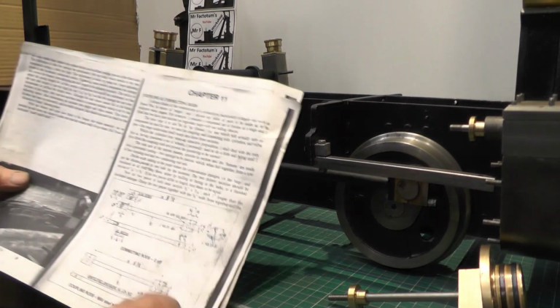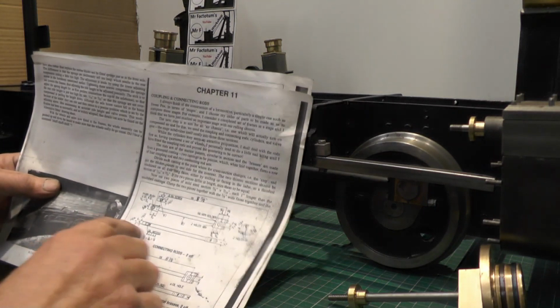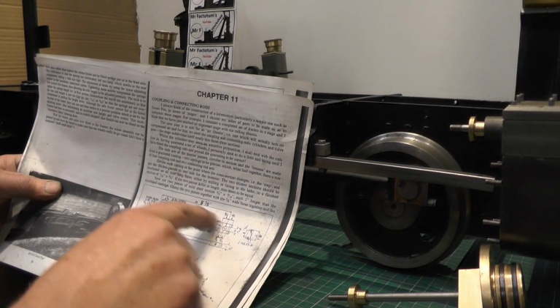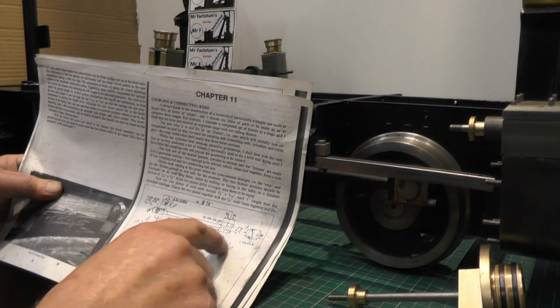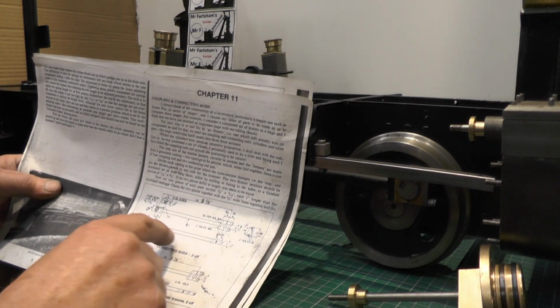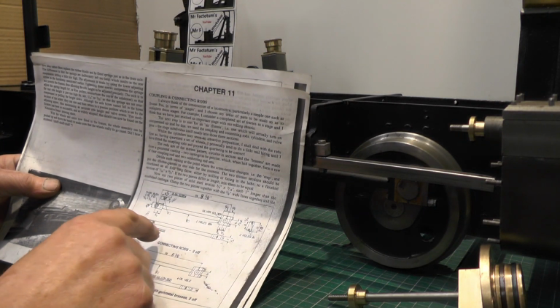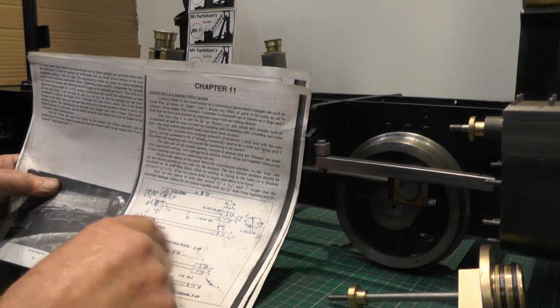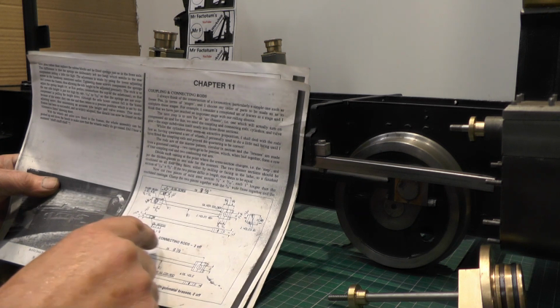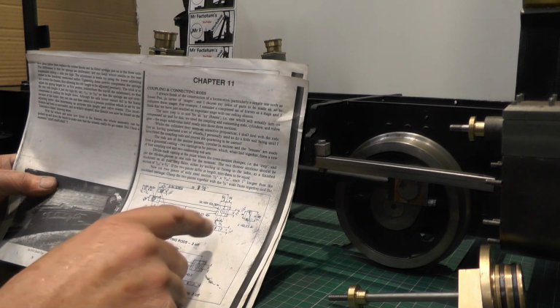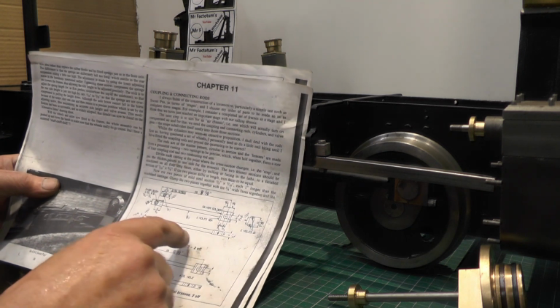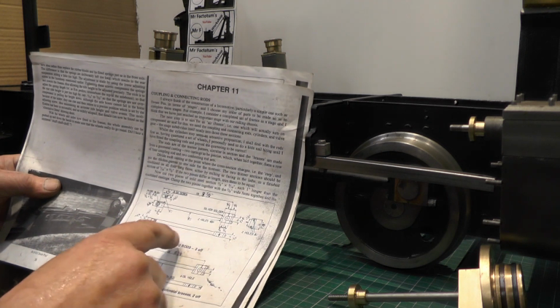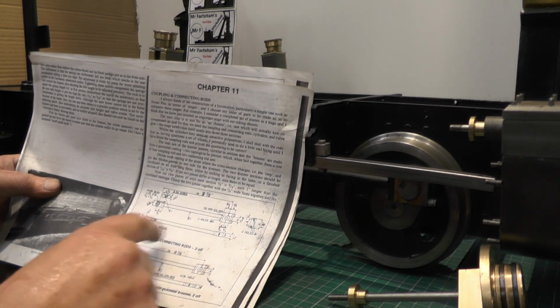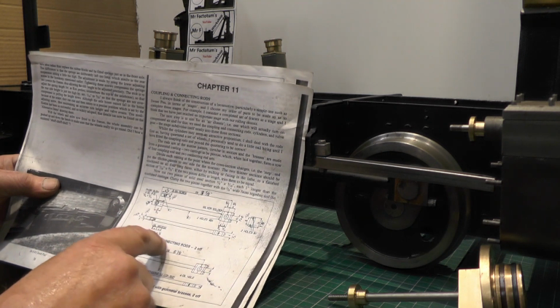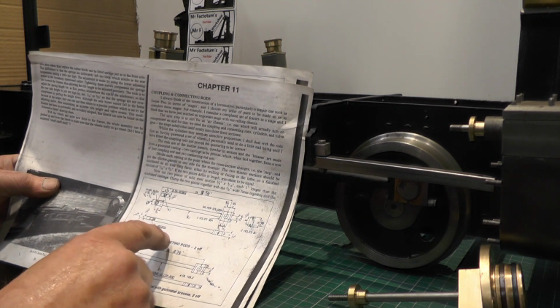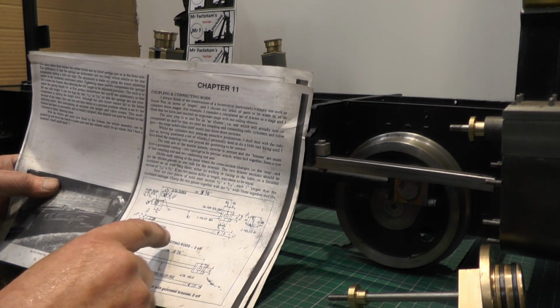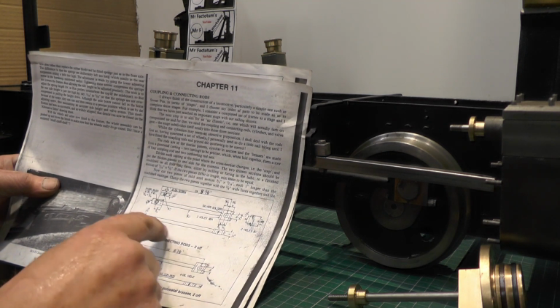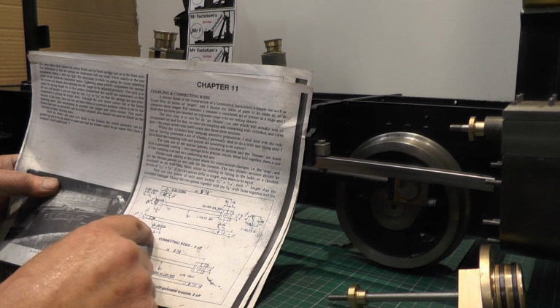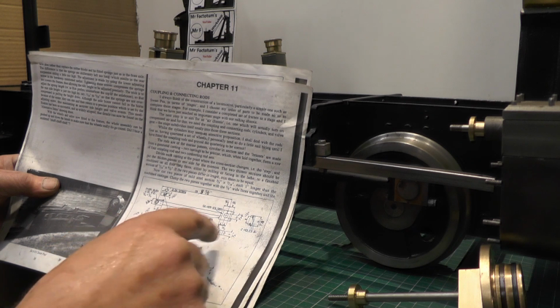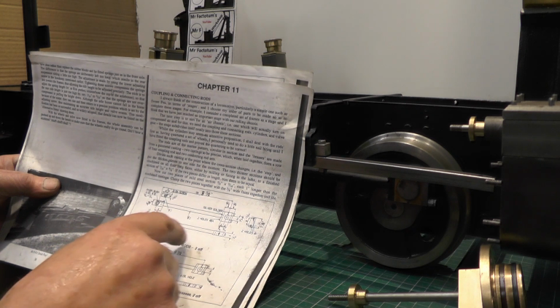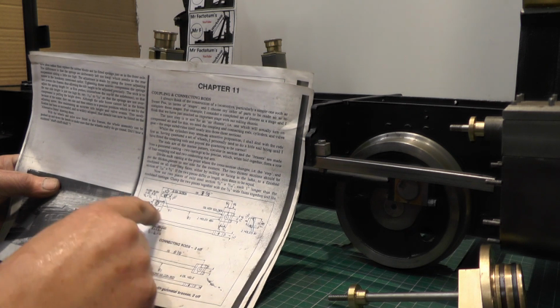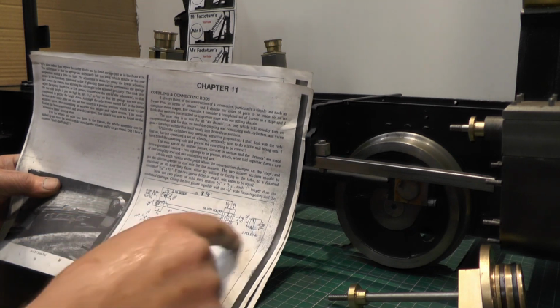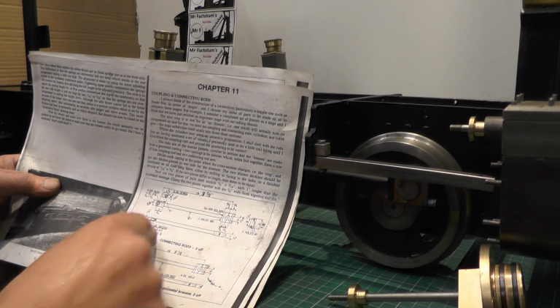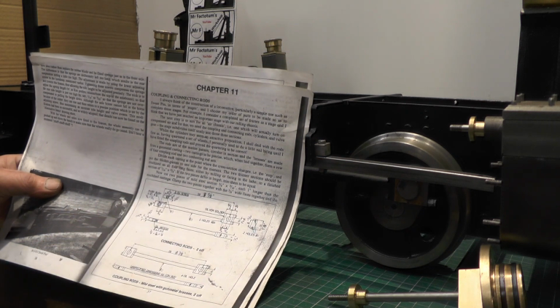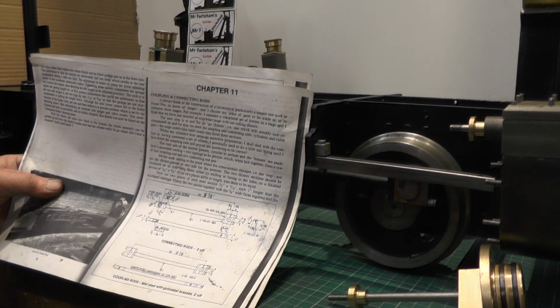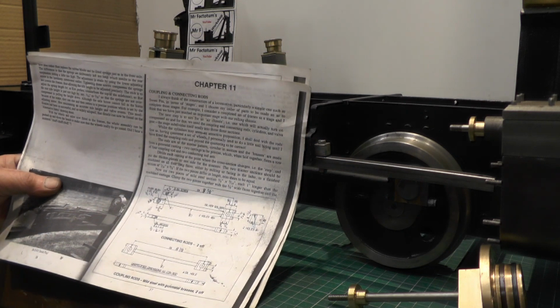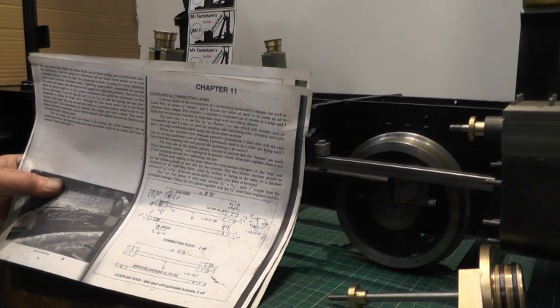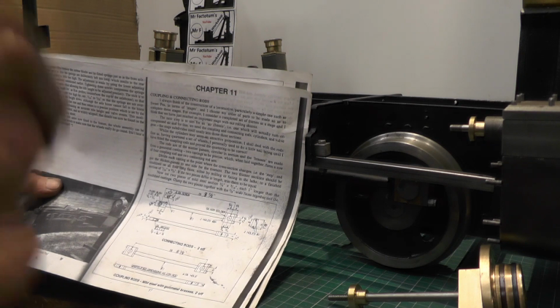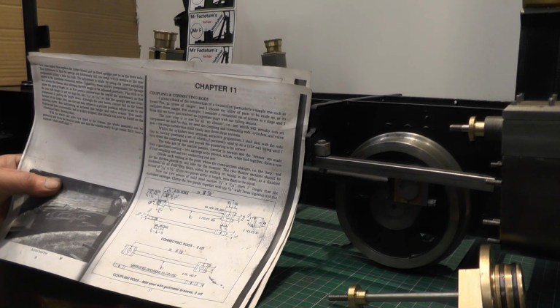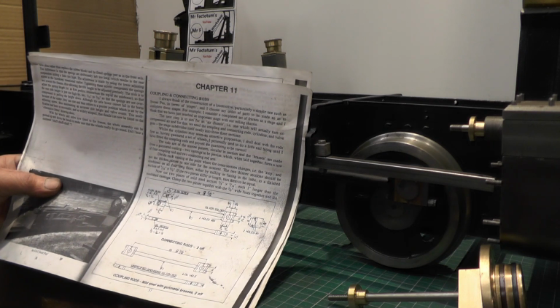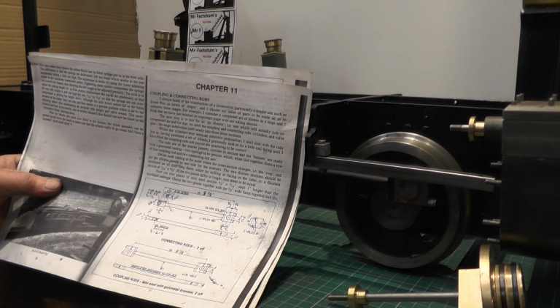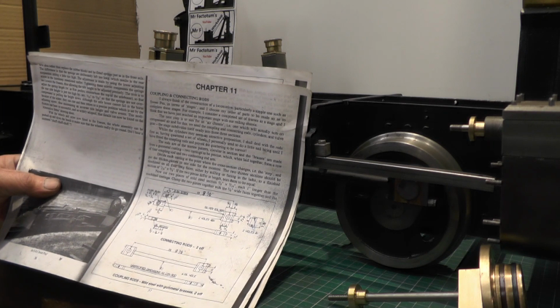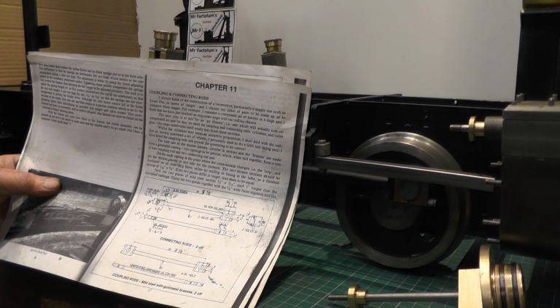So I've got to get some material cut up. I'm not sure what I've got — I've got to find it yet, but I'll have a look through my offcuts and see what I've got to make these, and we'll reconvene over on the workbench.